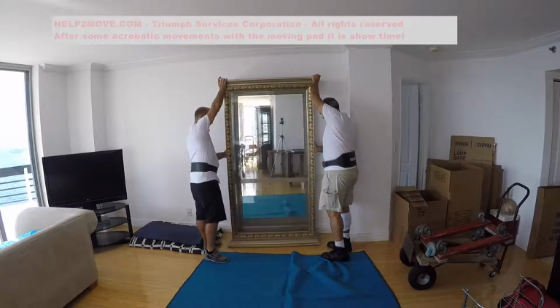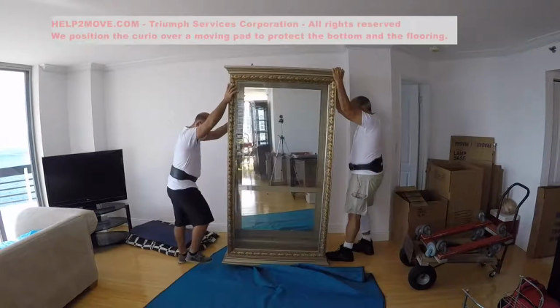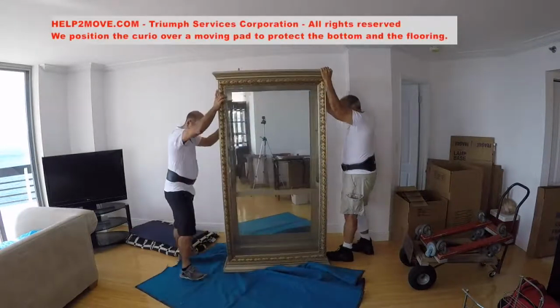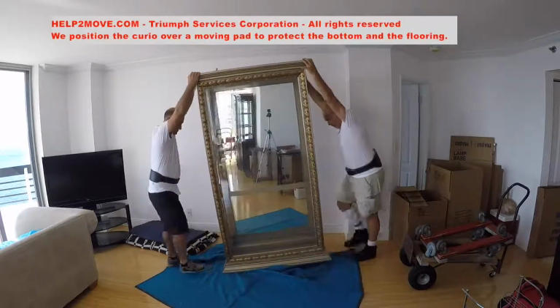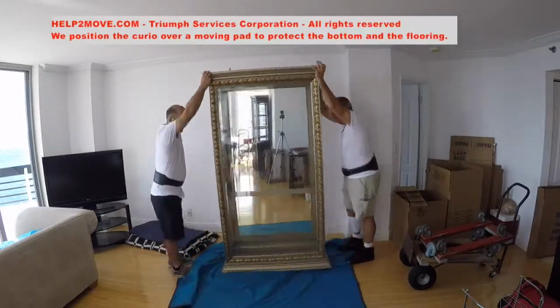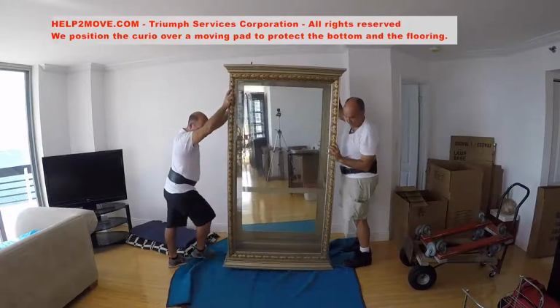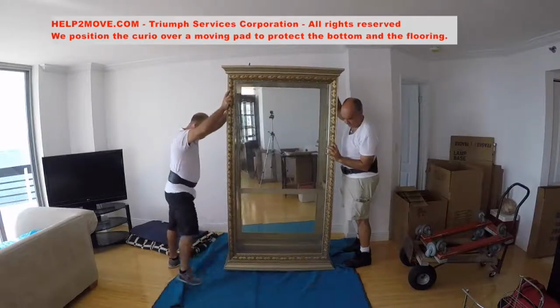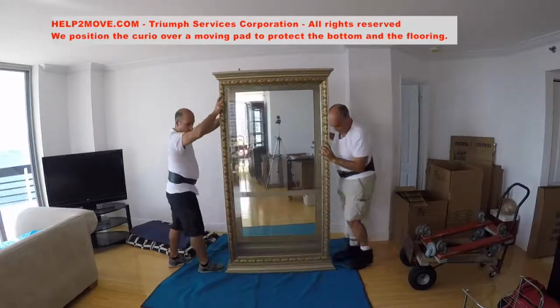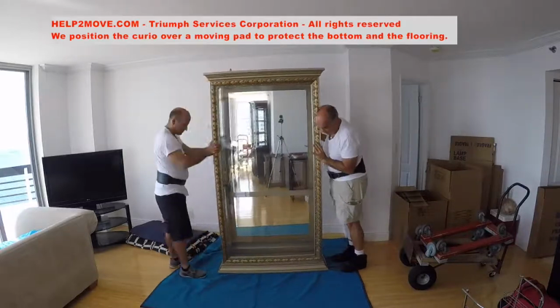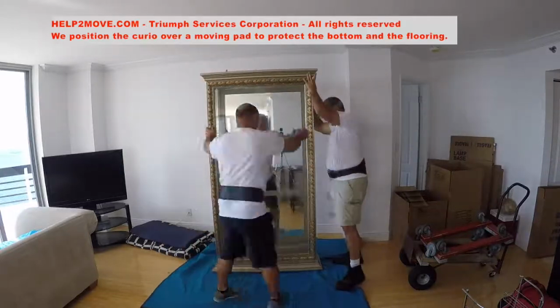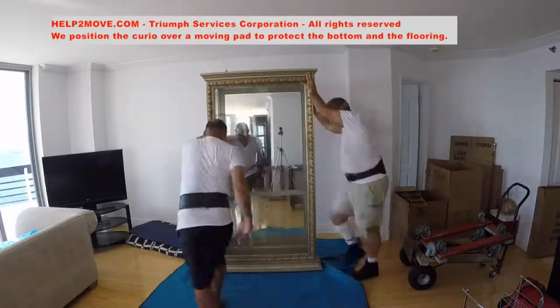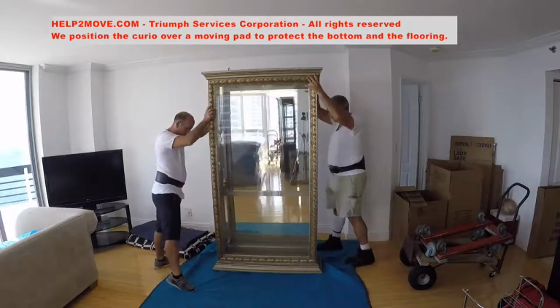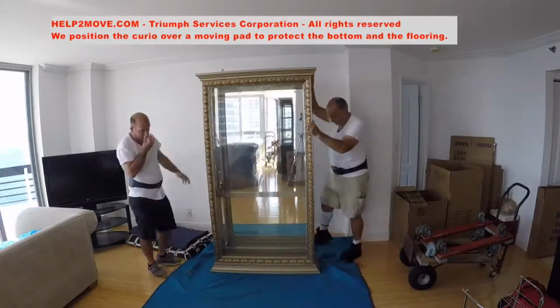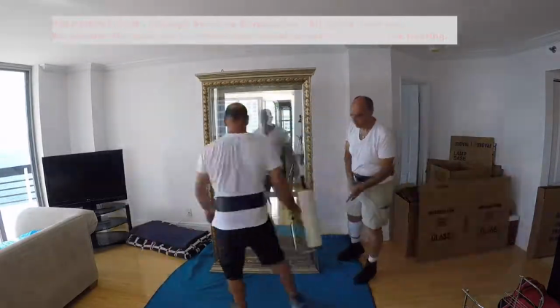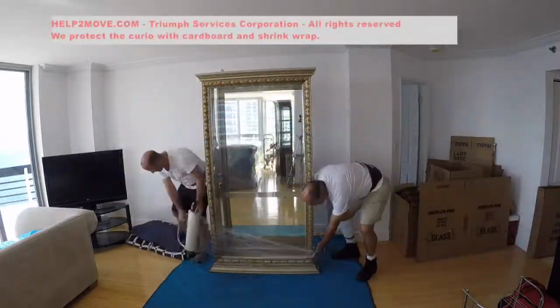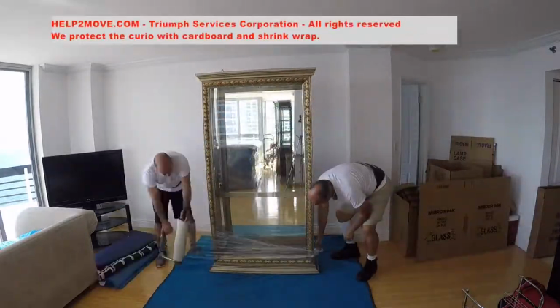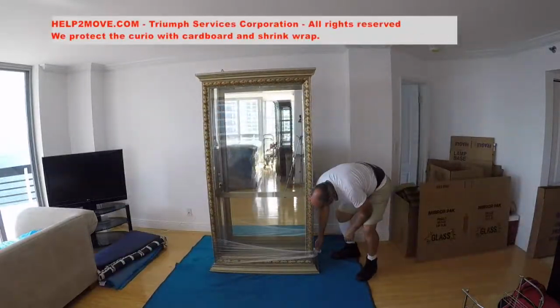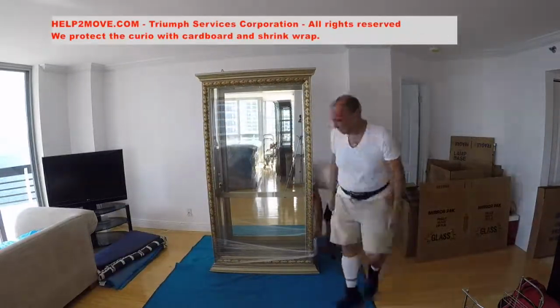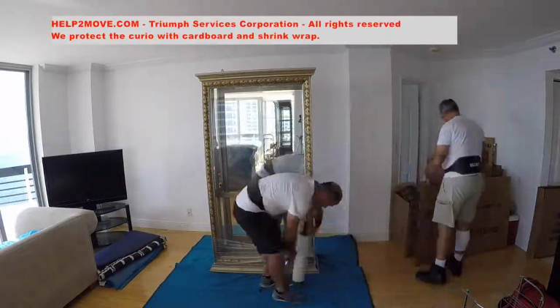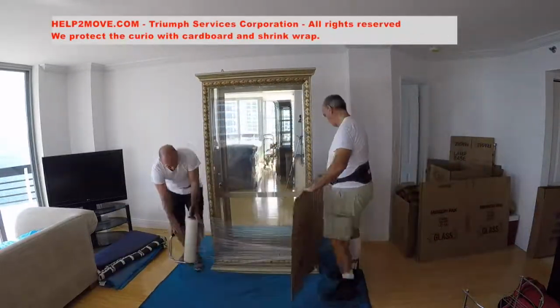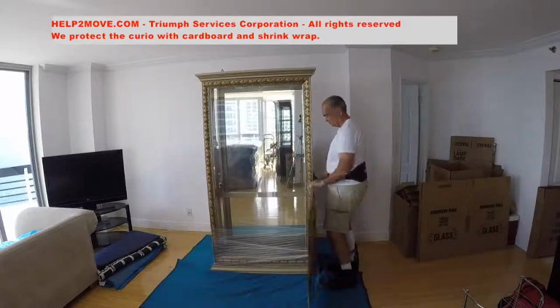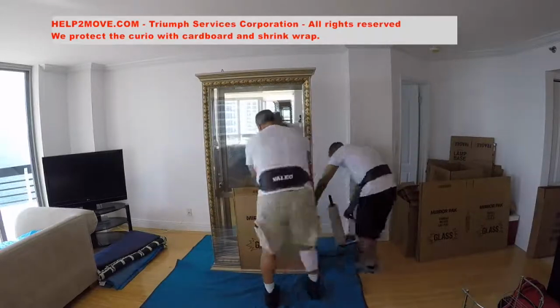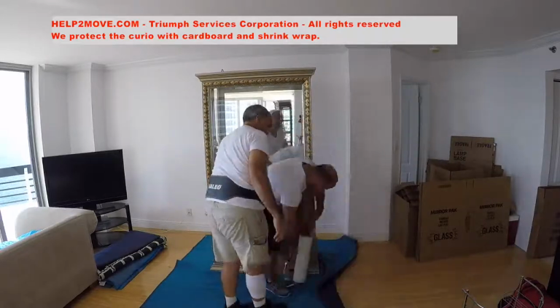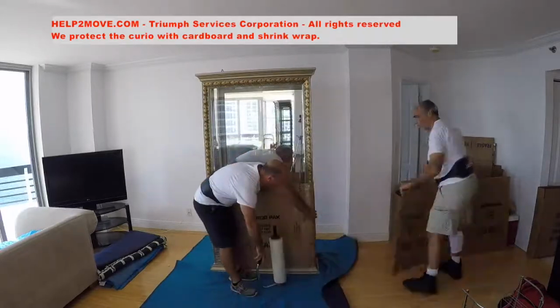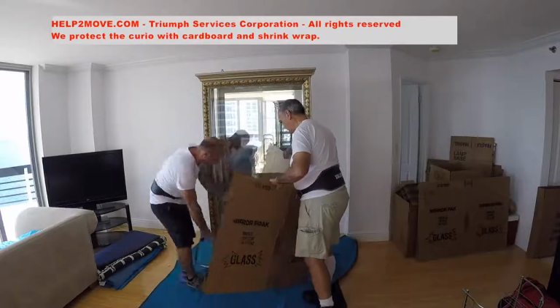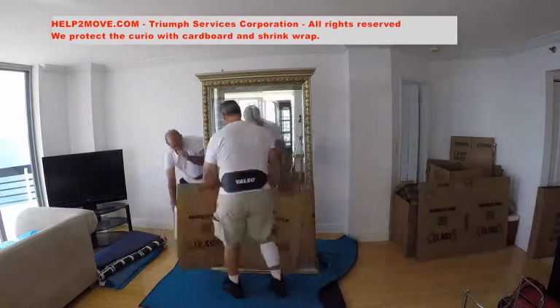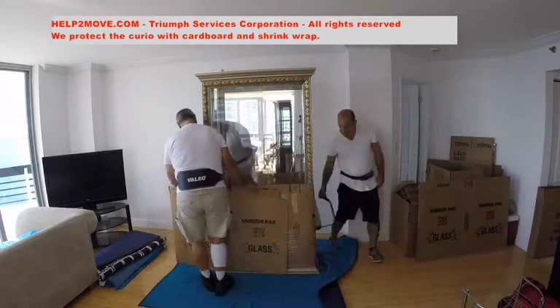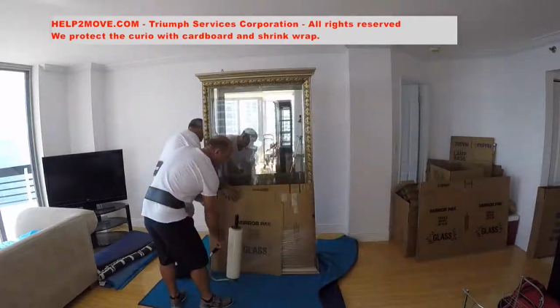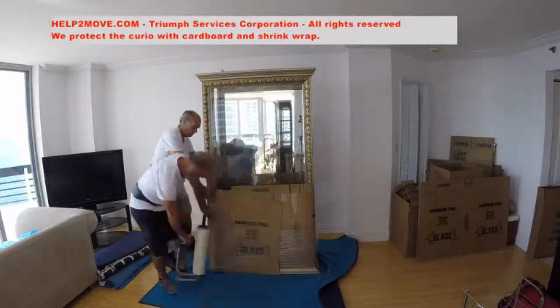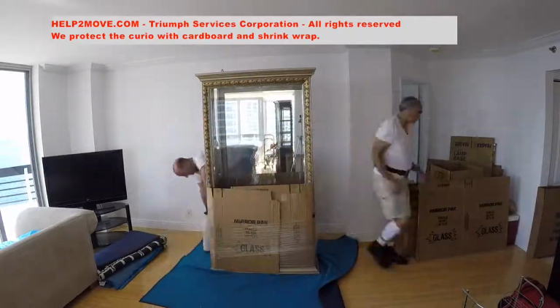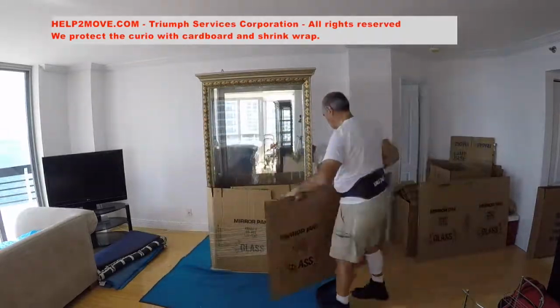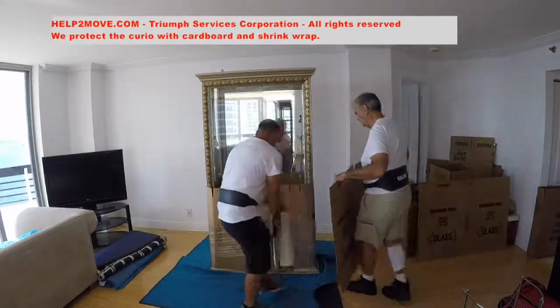We position the courier on top of a moving pad and start the packing process with cardboard and shrink wrap. Several layers of shrink wrap are applied.